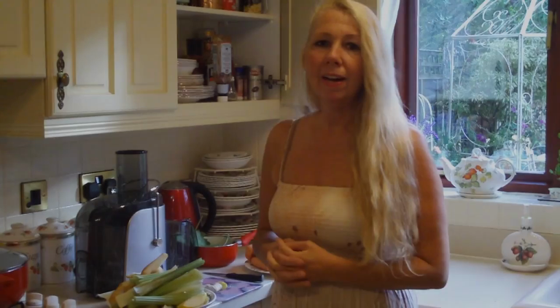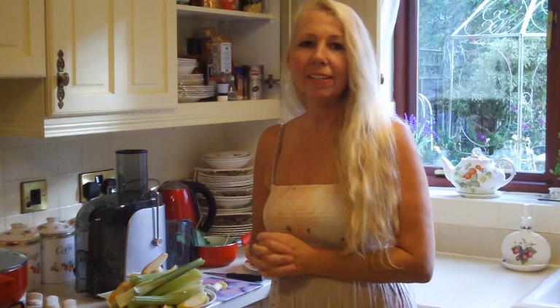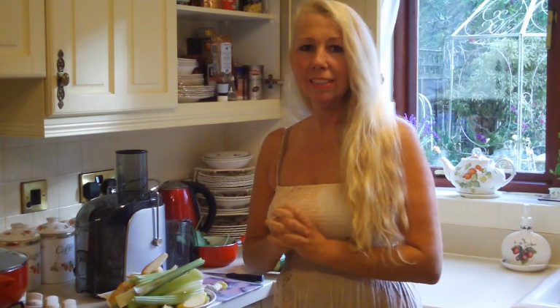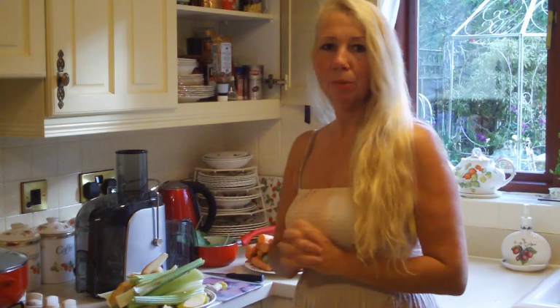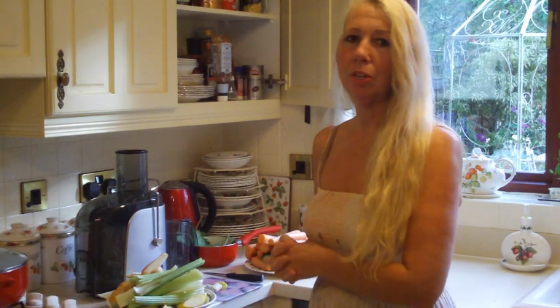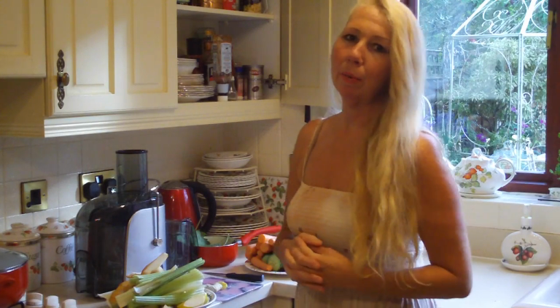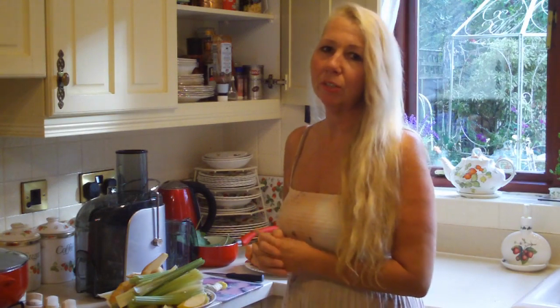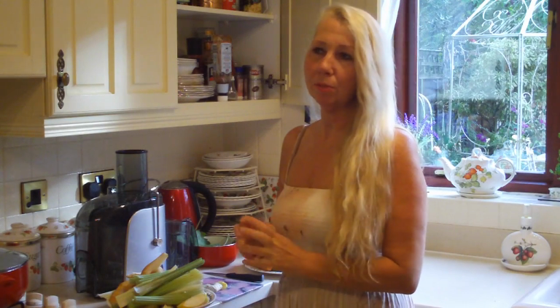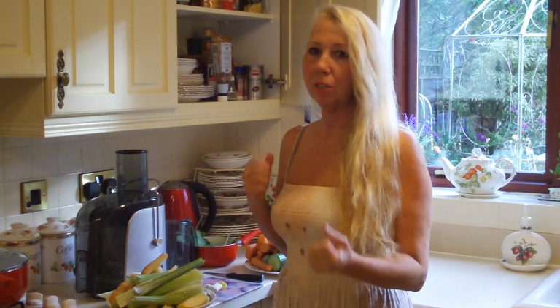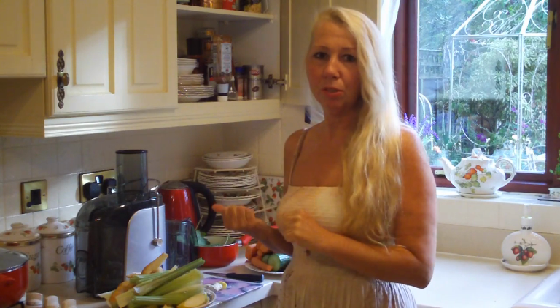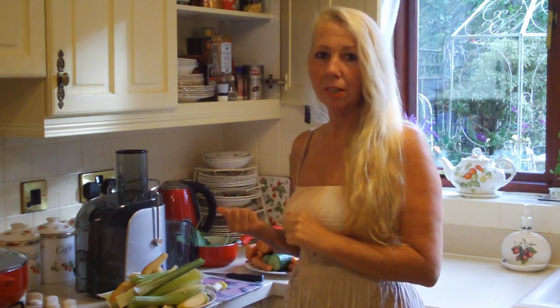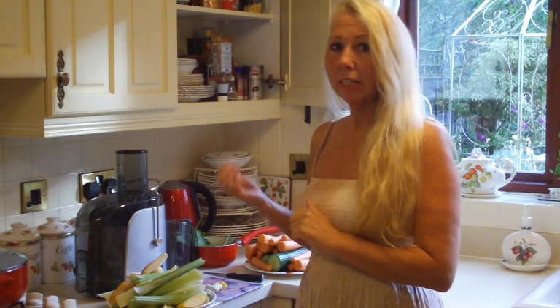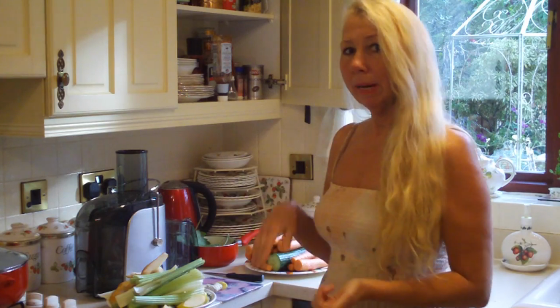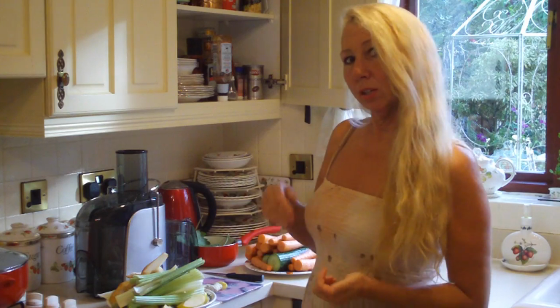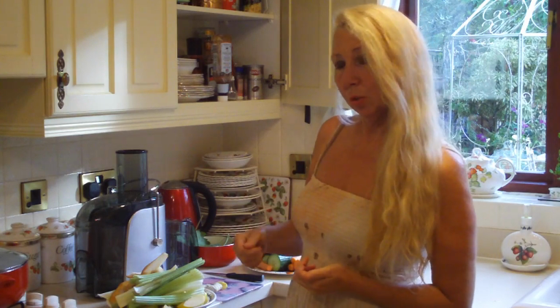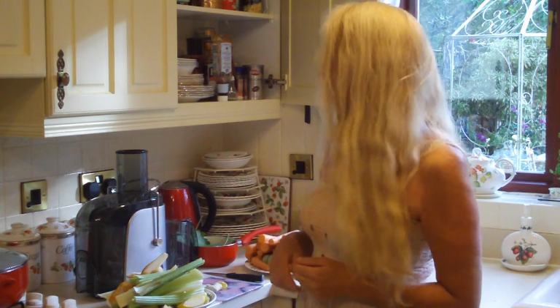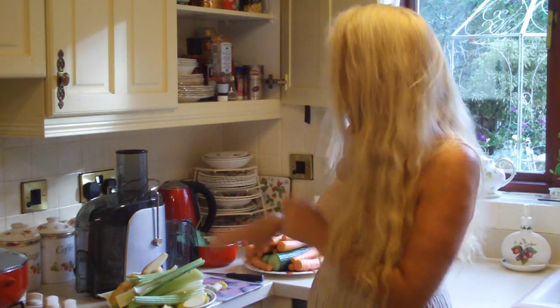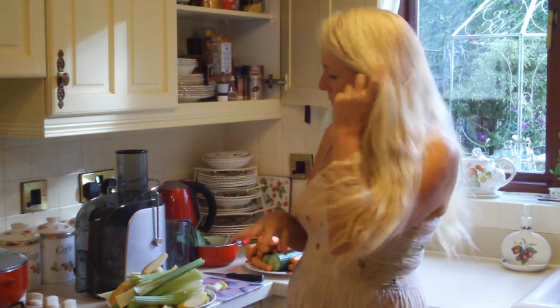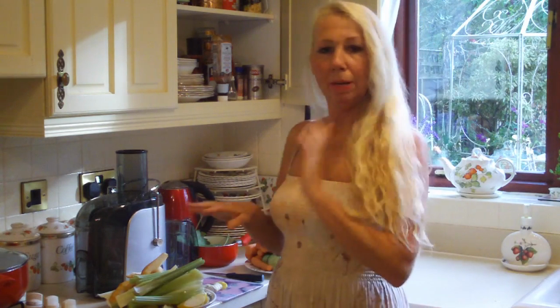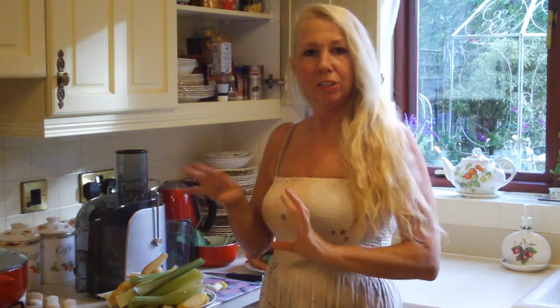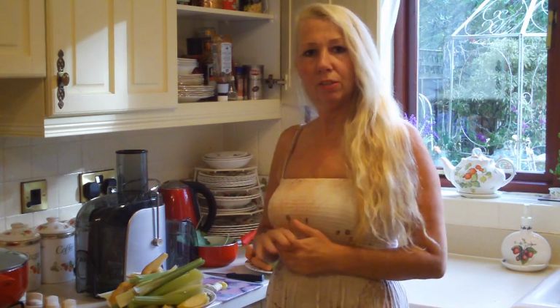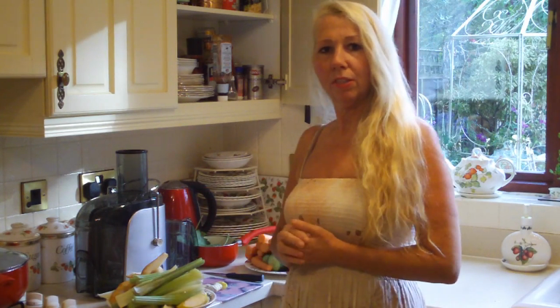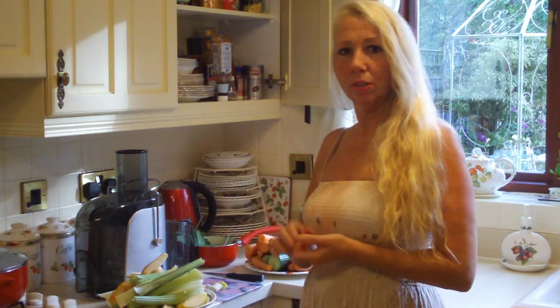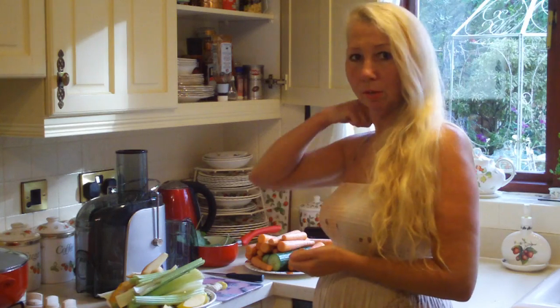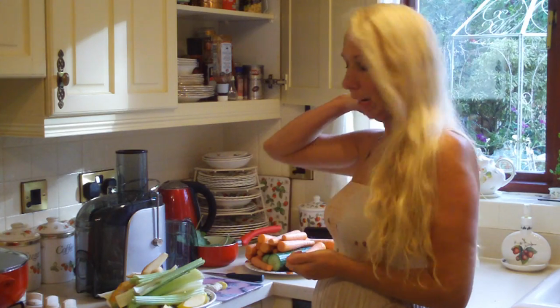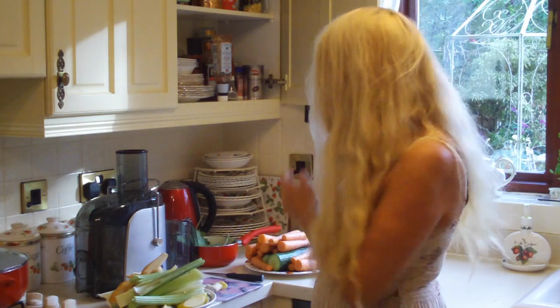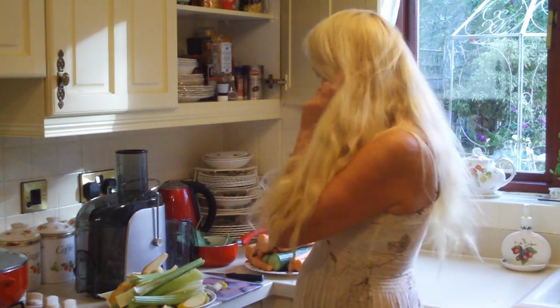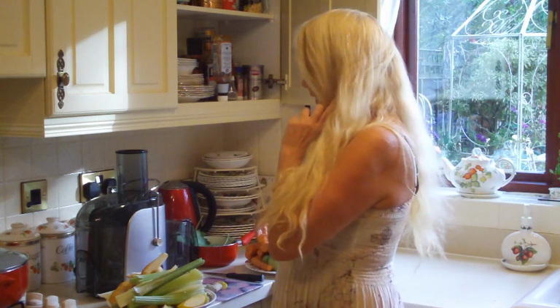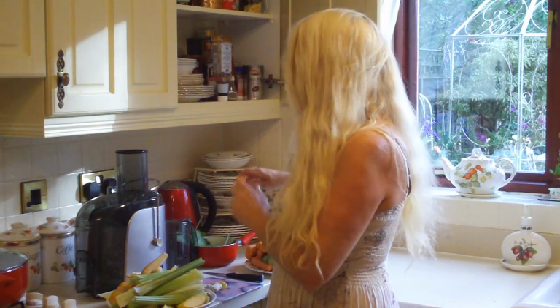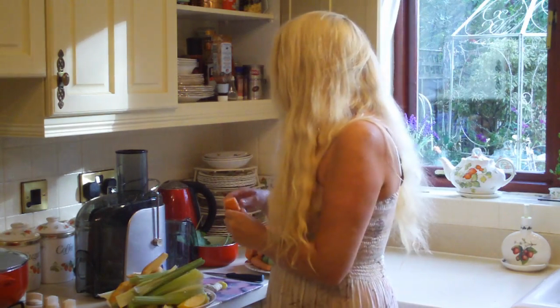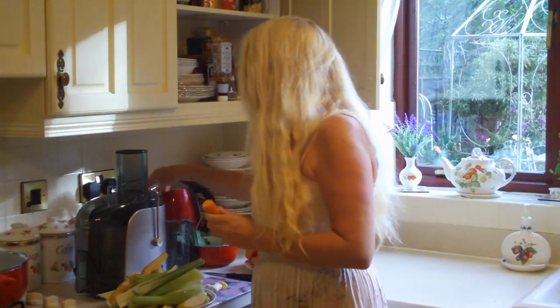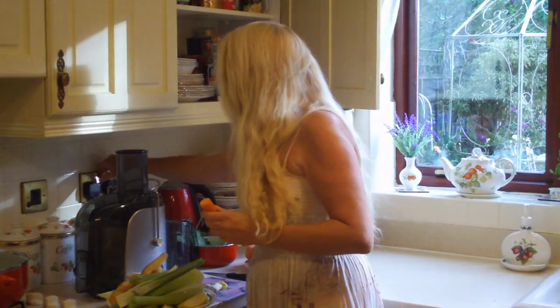Hi, and today I'm going to show you how I use my juicer to make soup and also to make batches of stuff so that nothing goes to waste. So let's get started.